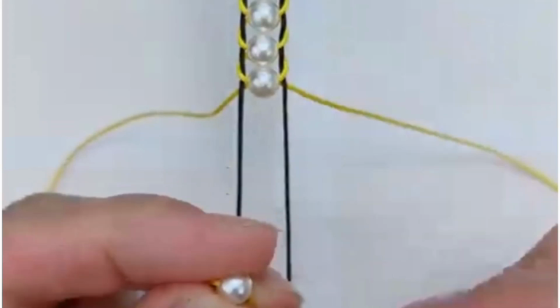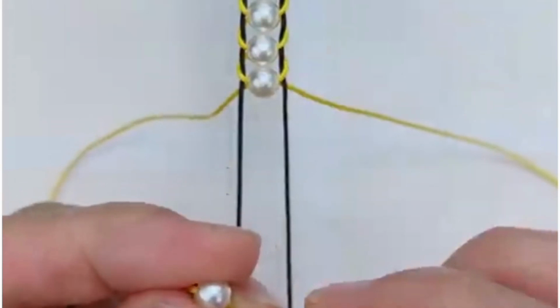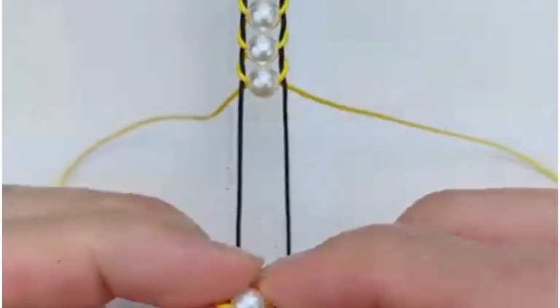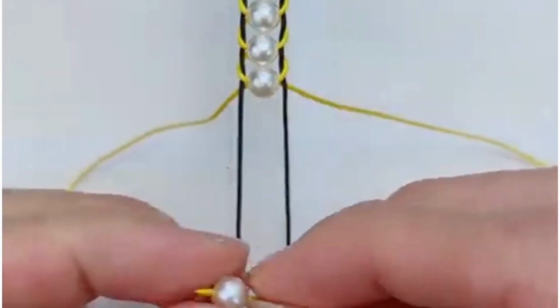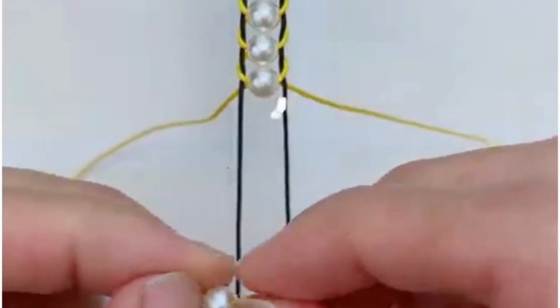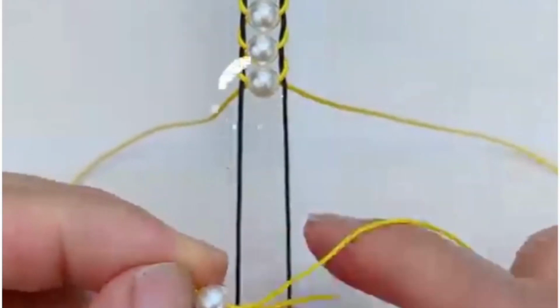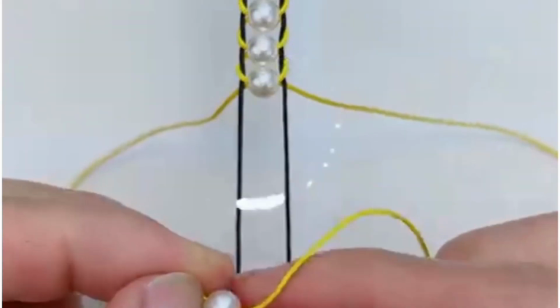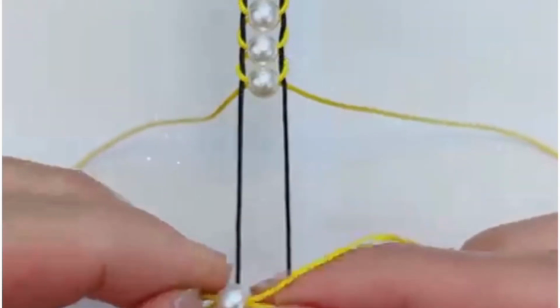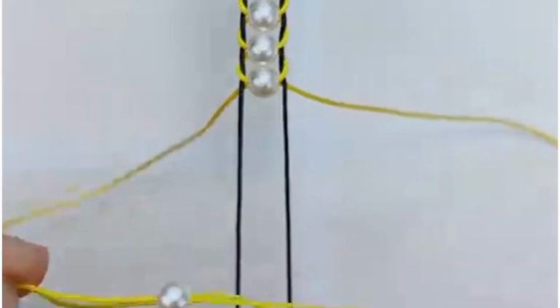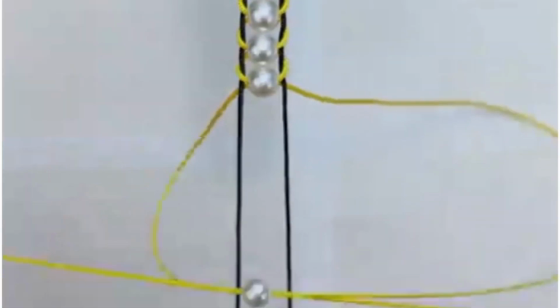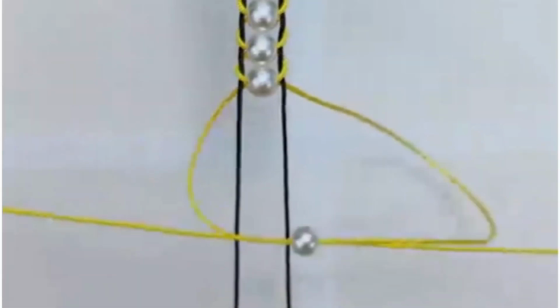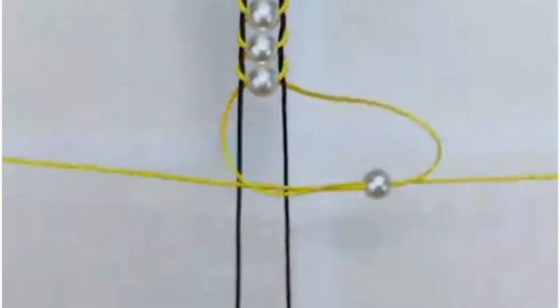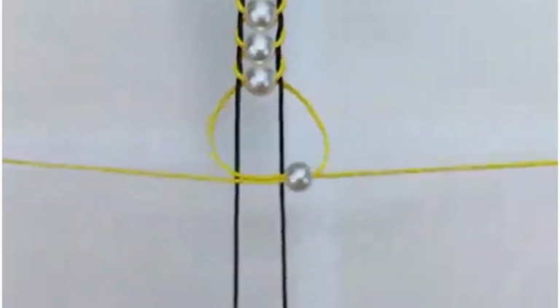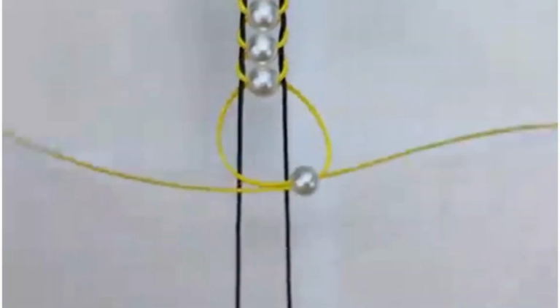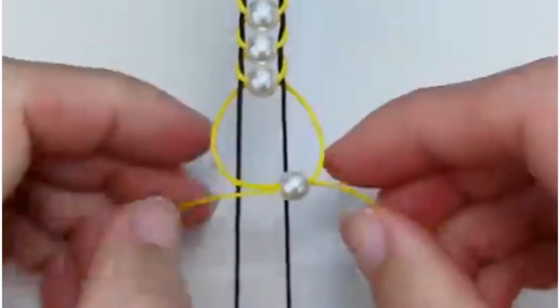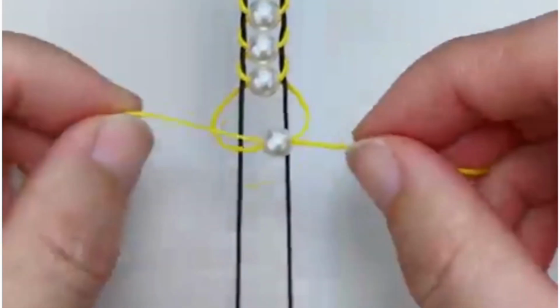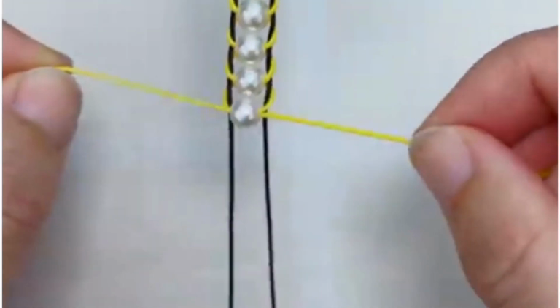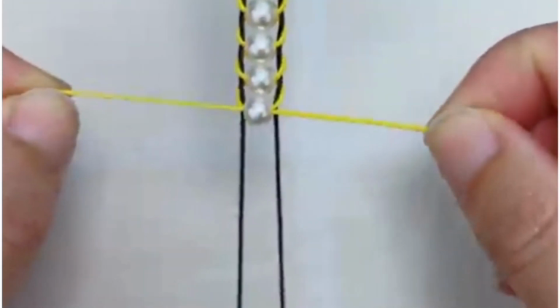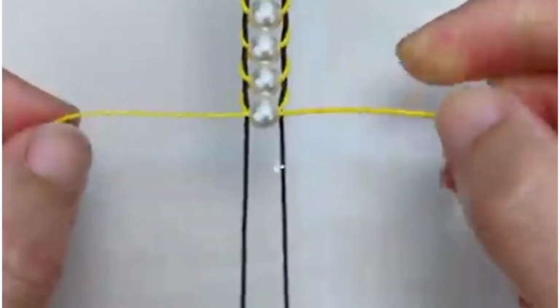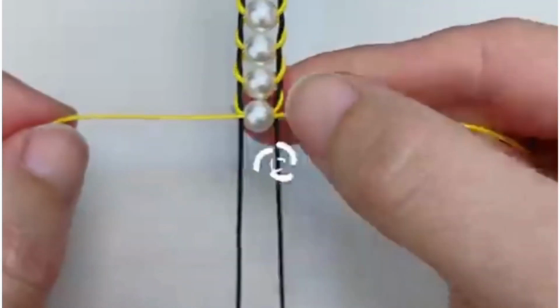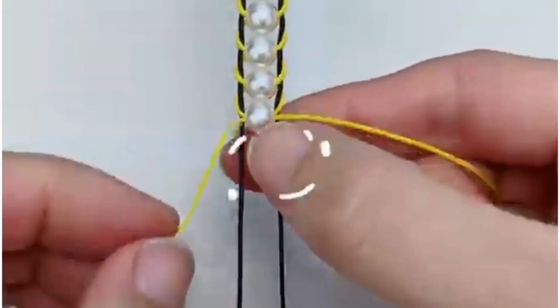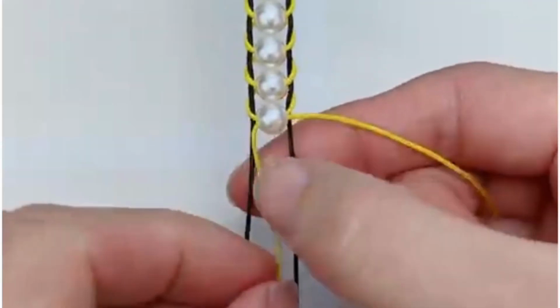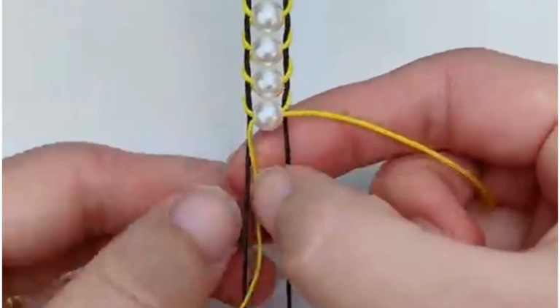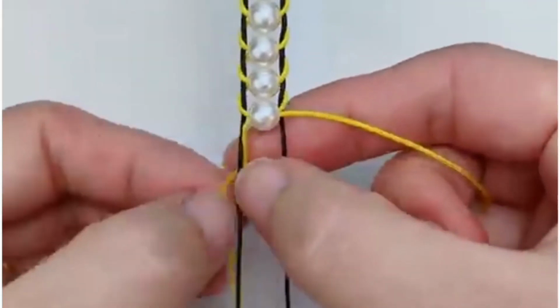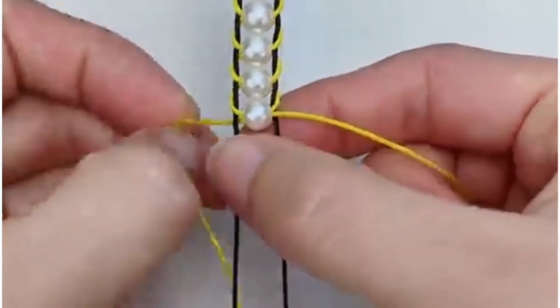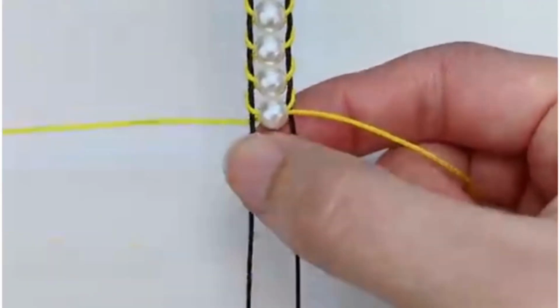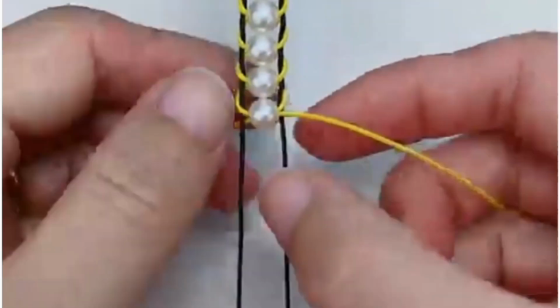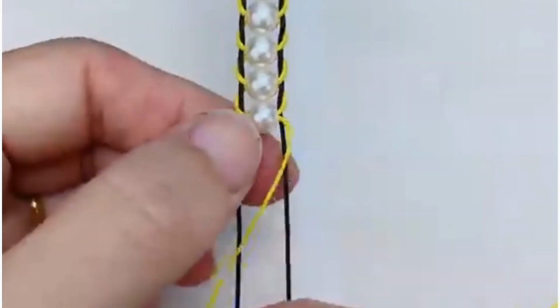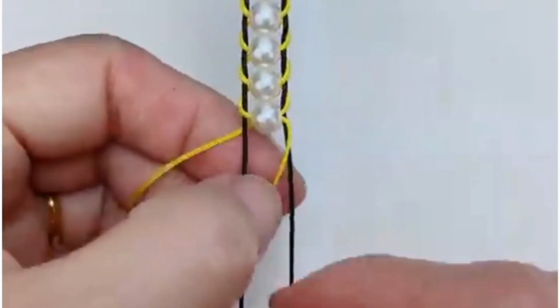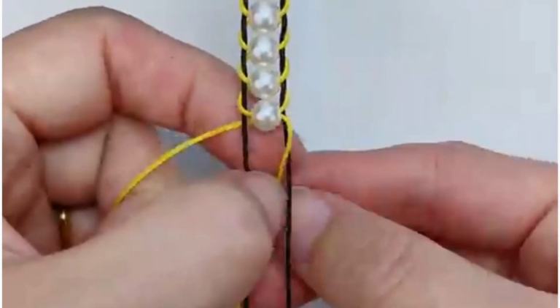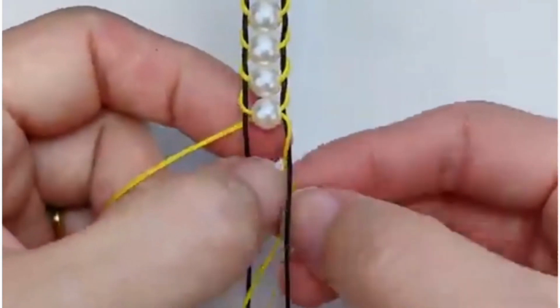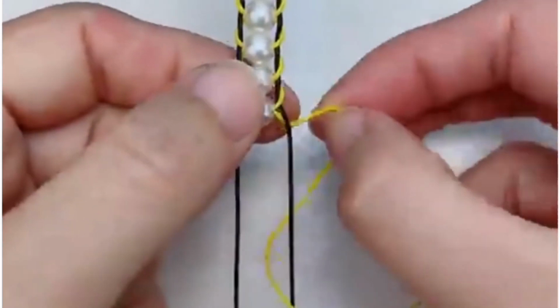Make this beautiful design using nylon threads. Put a pearl inside it like this, then tie a knot using this yellow nylon thread. Look, it is ready. You can also fix it from its corners and it's done.